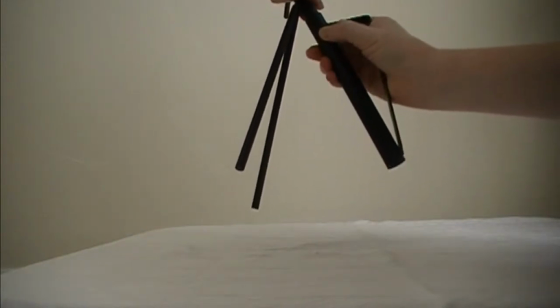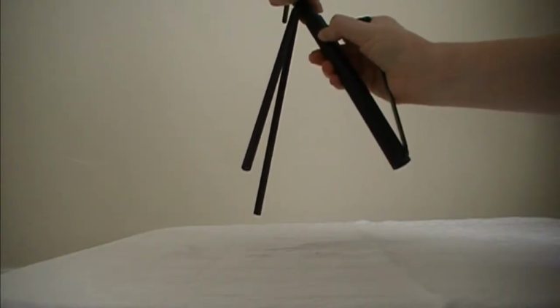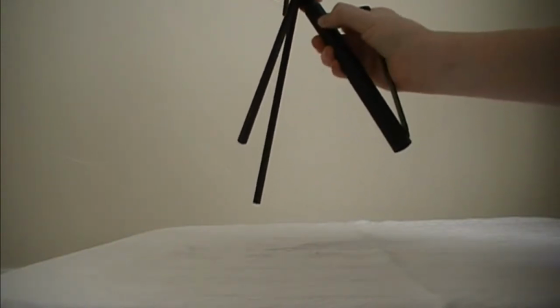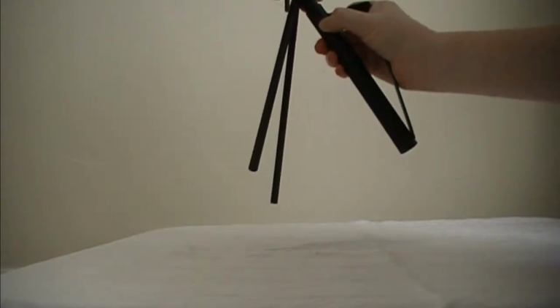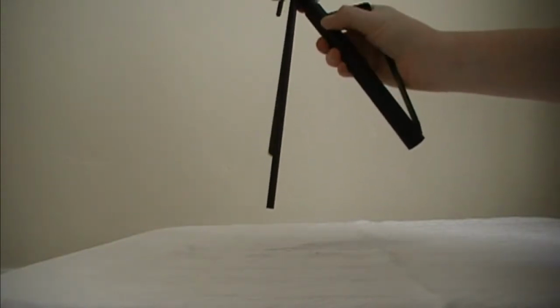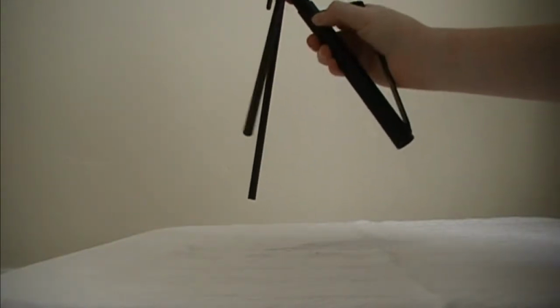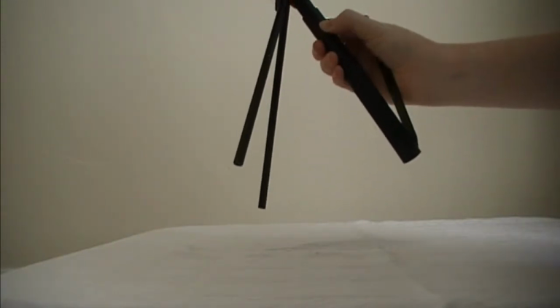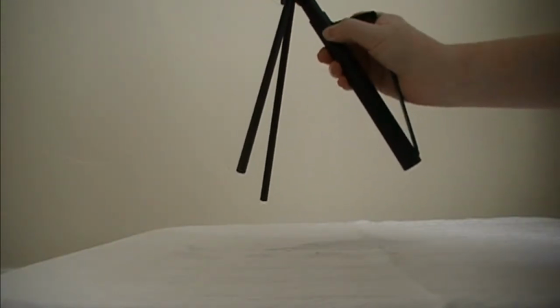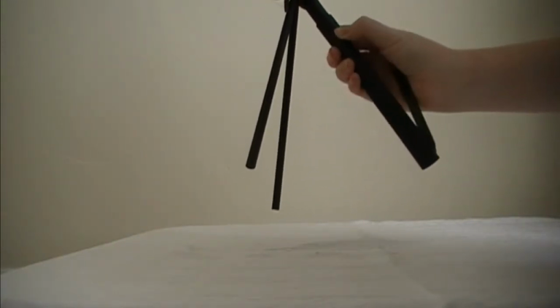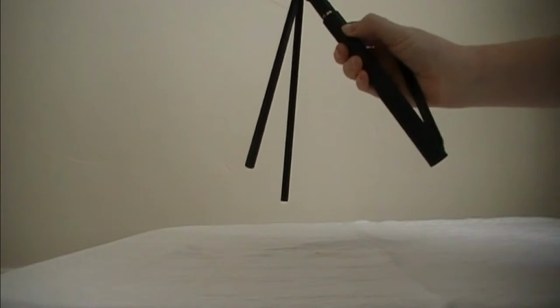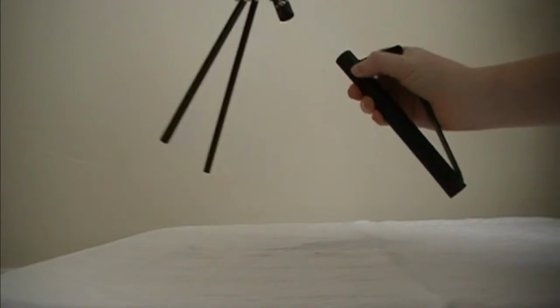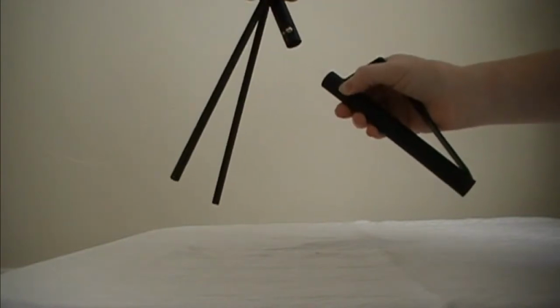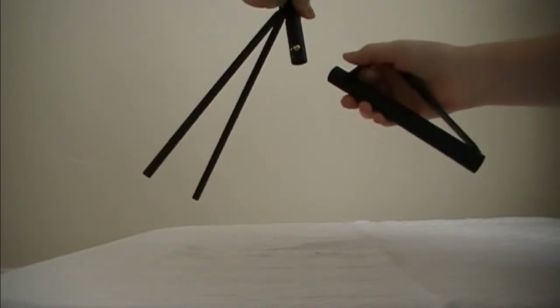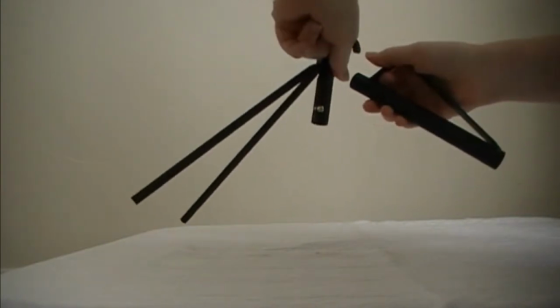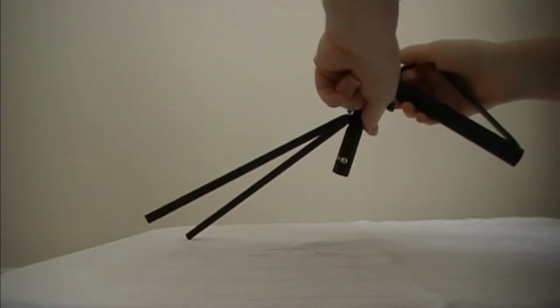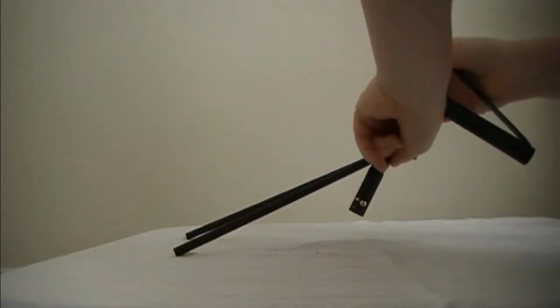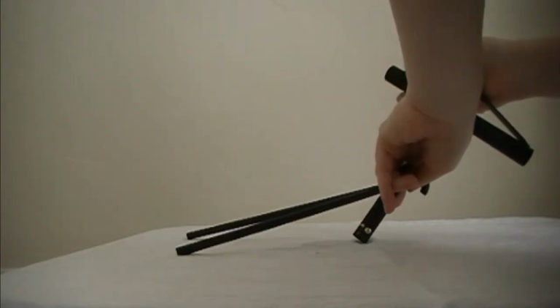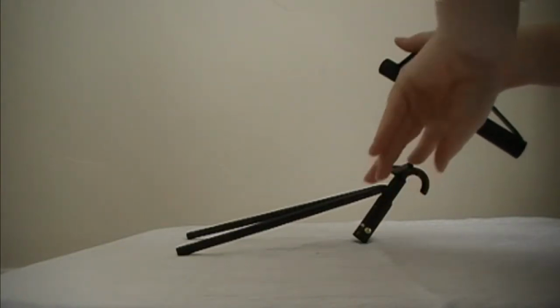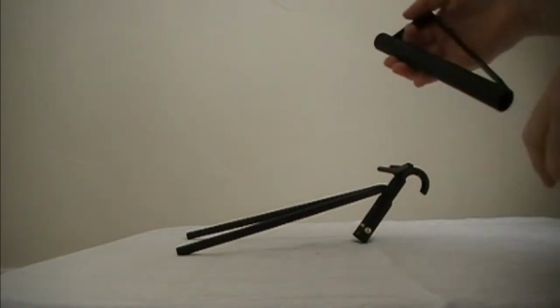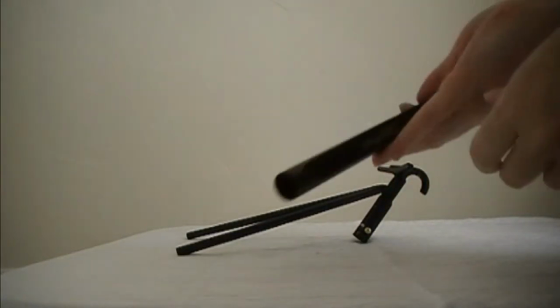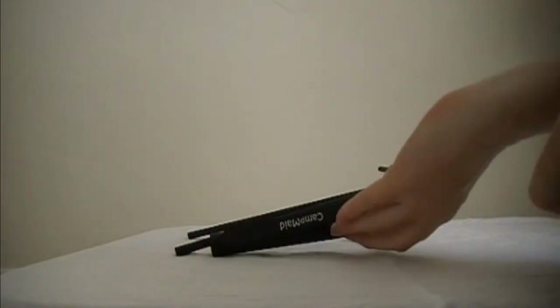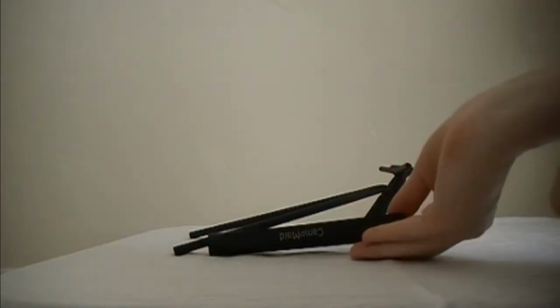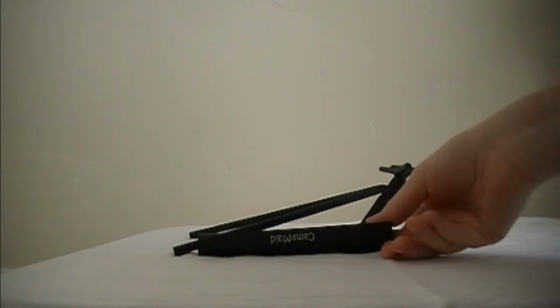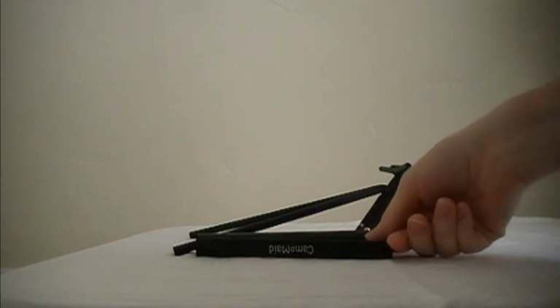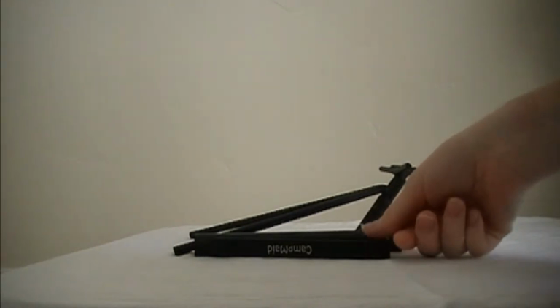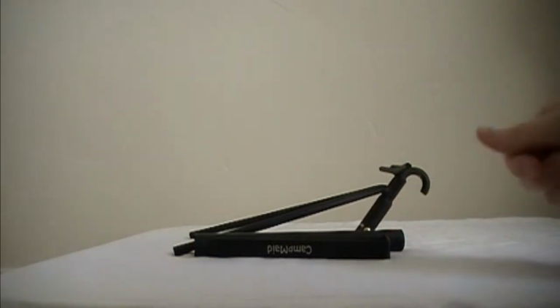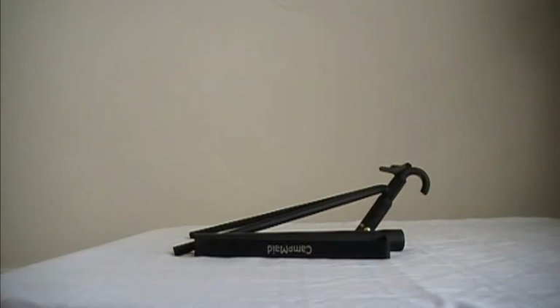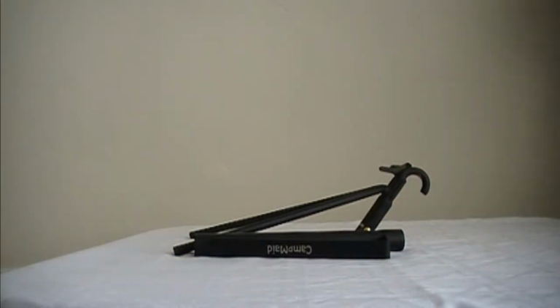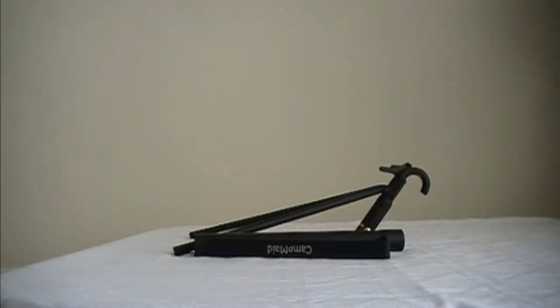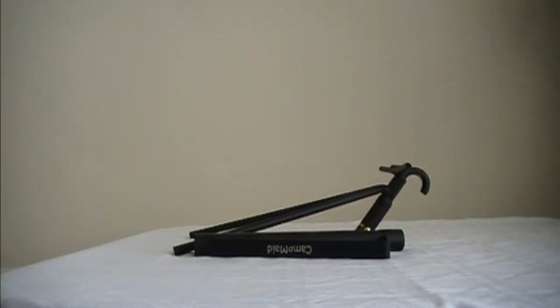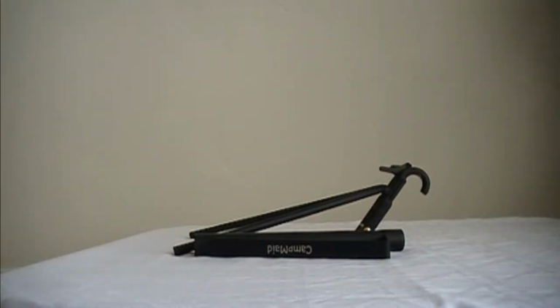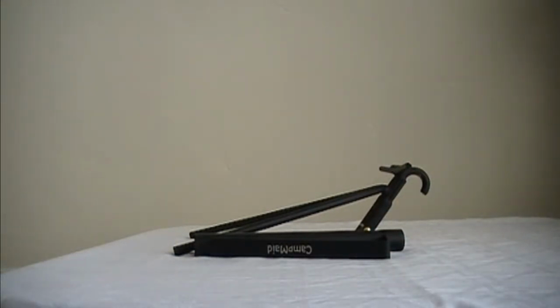There is a button on the side of the leg that you push in and pull to remove the leg. The kickstand lid lifter fits all sized Dutch oven lids — the one I'm using in this video is a 12 inch Dutch oven.